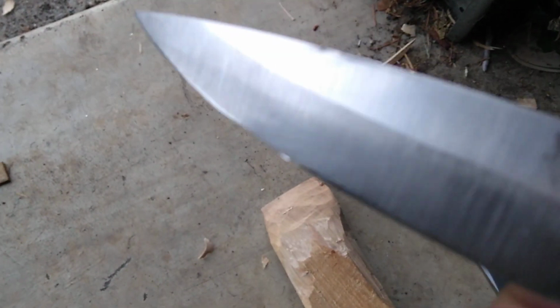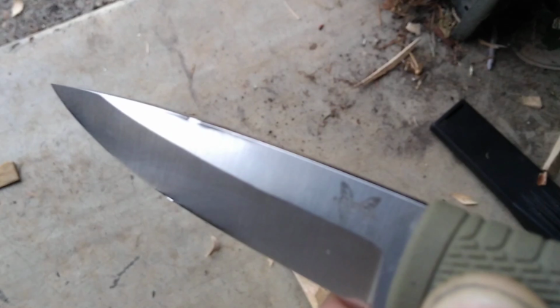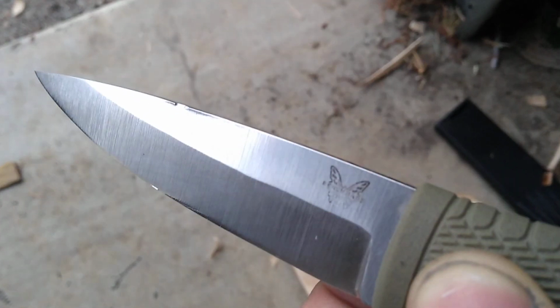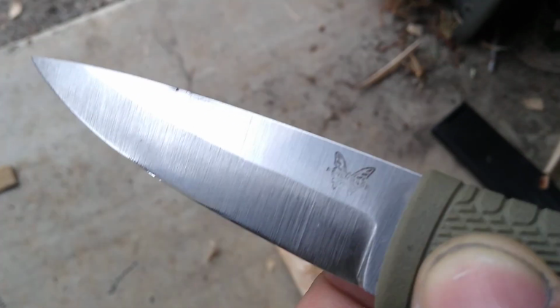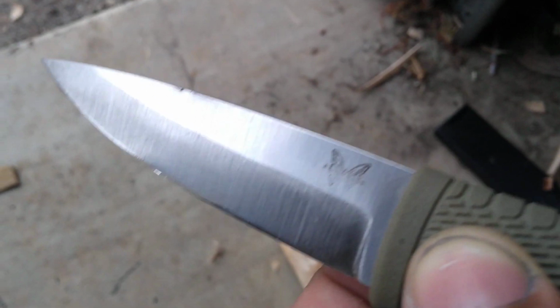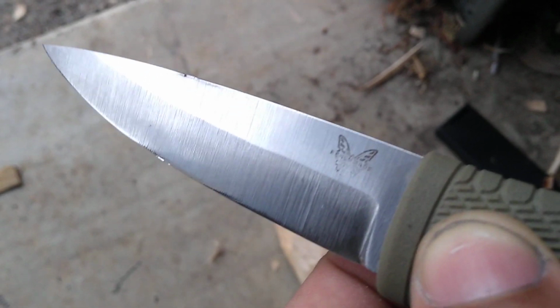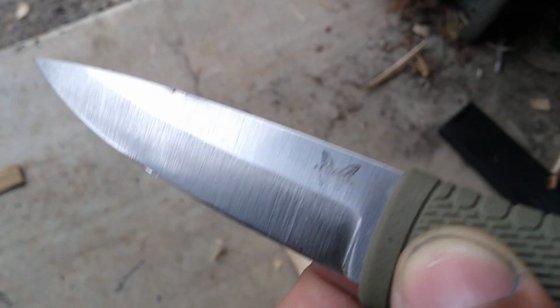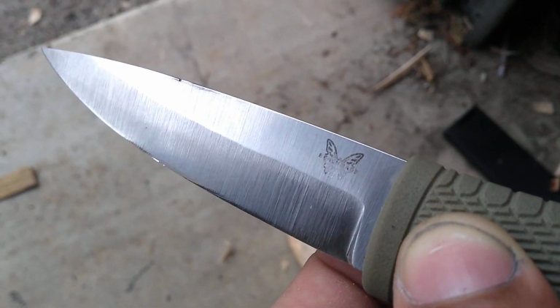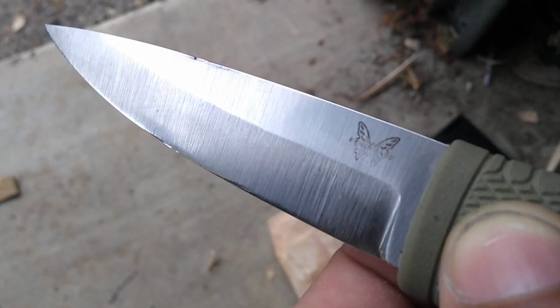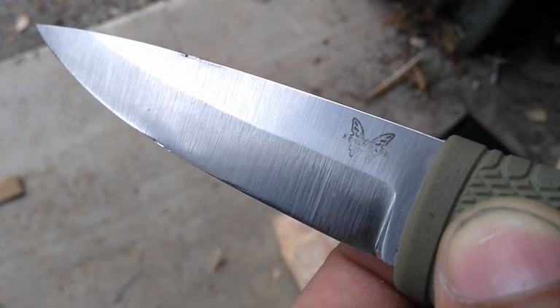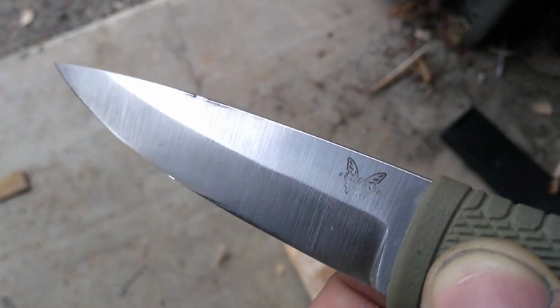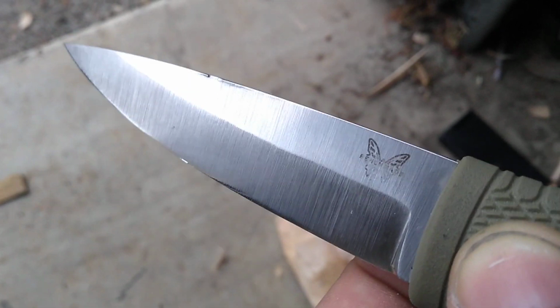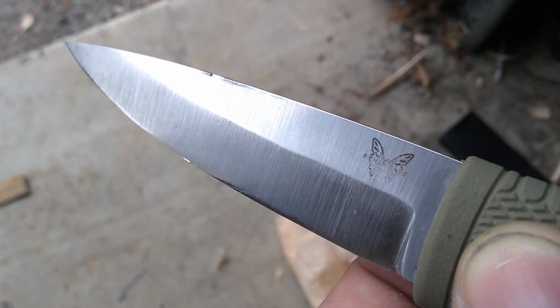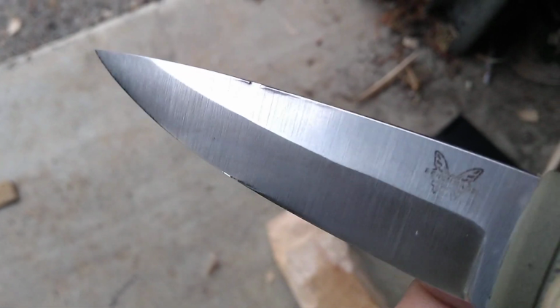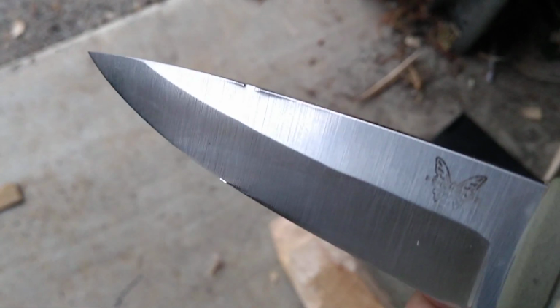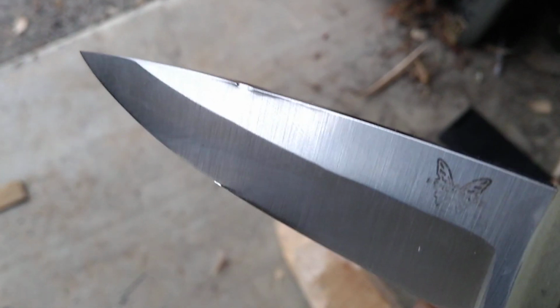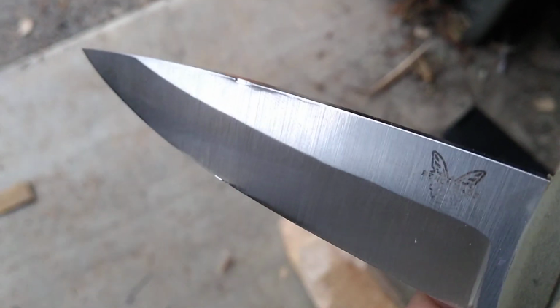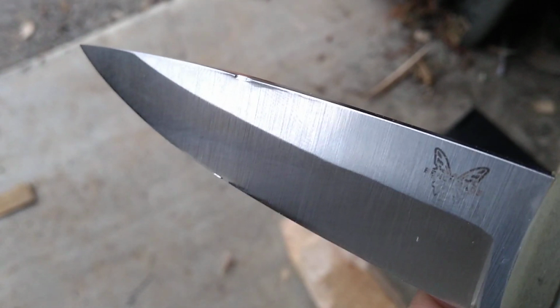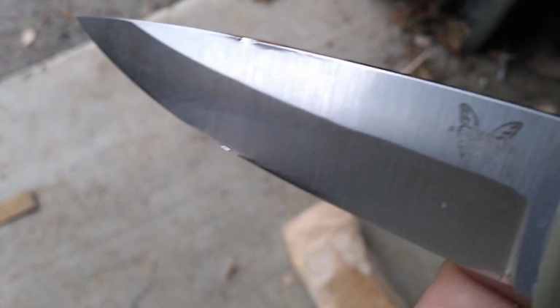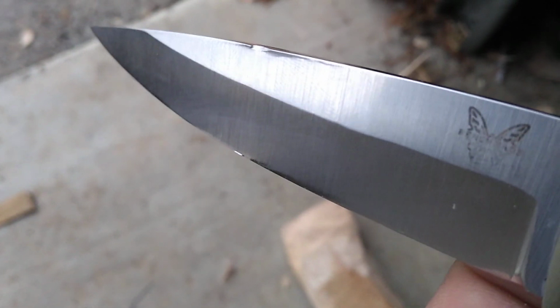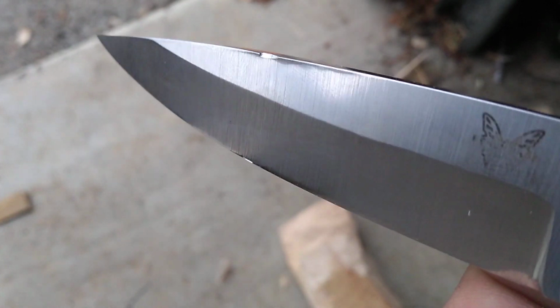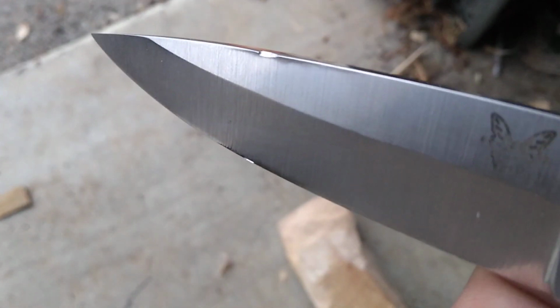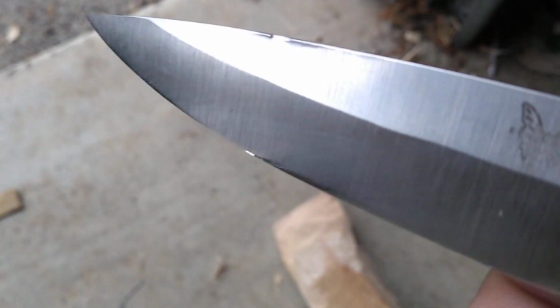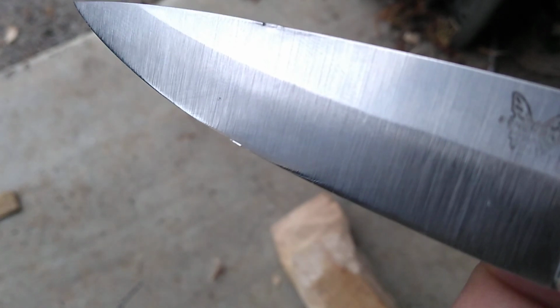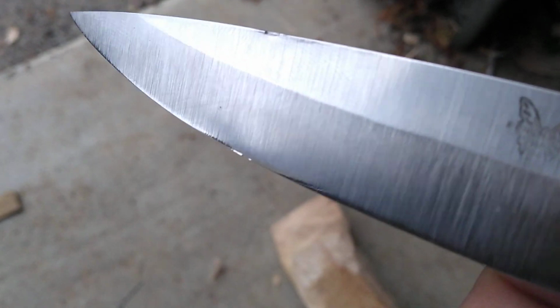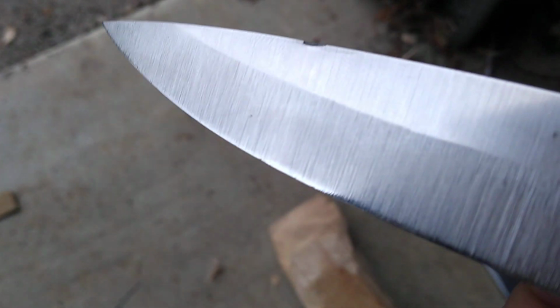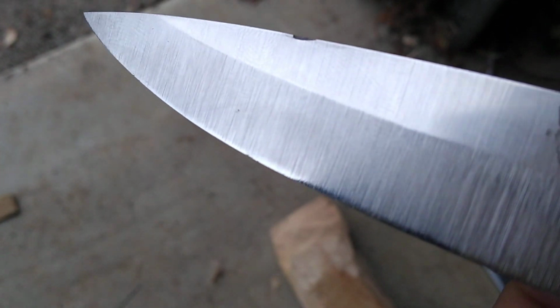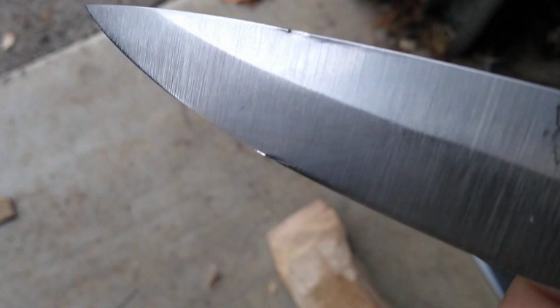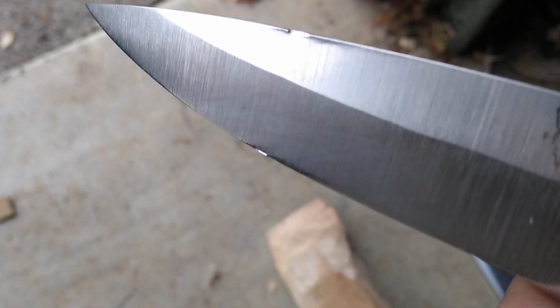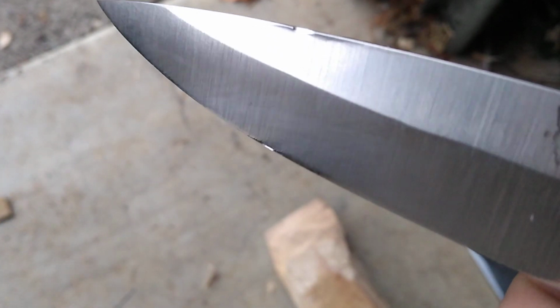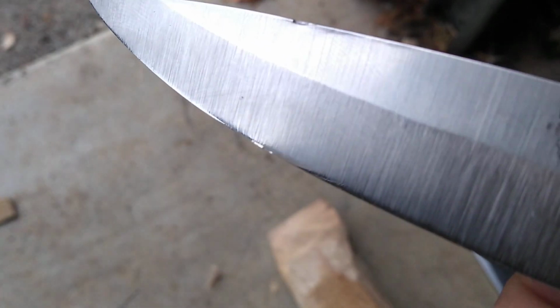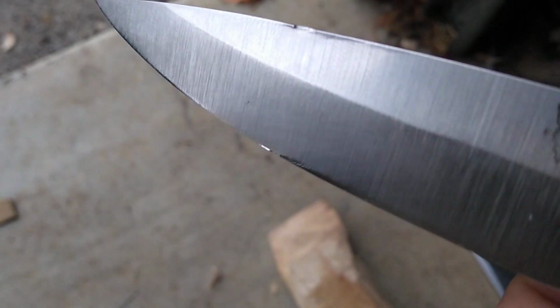The reason why is just because 3V at 60 HRC is incredibly tough. But when you make something incredibly tough, it's also incredibly malleable, and it just lacks the strength to really support super thin geometry.